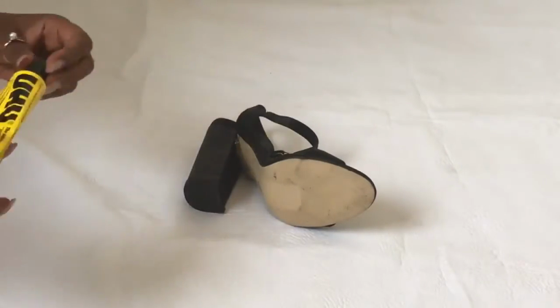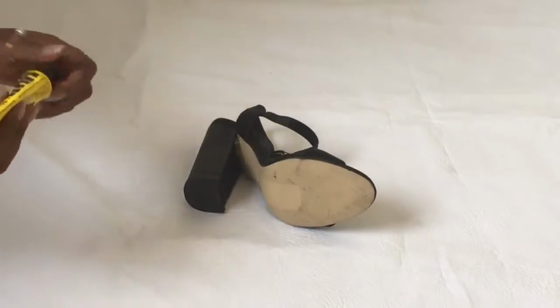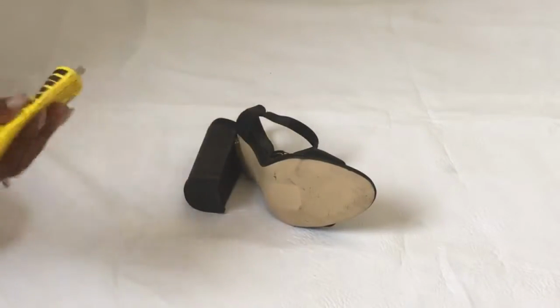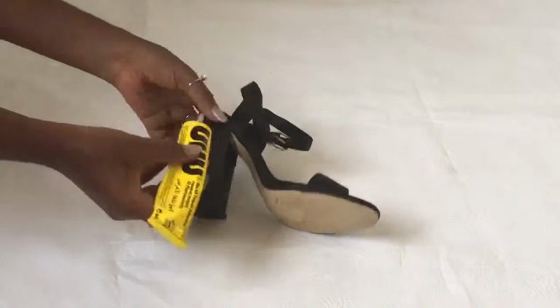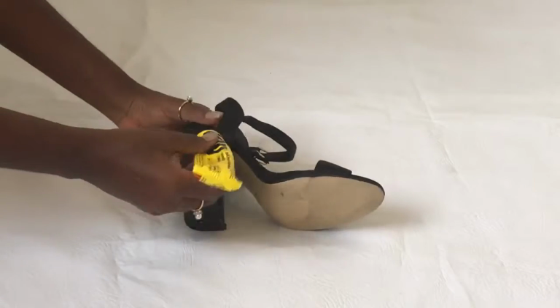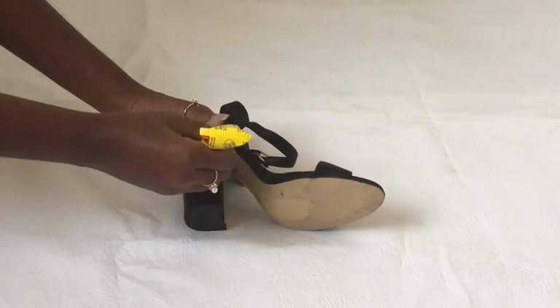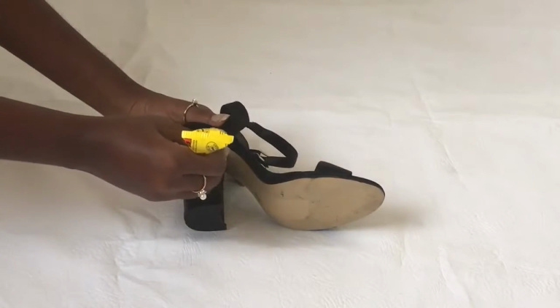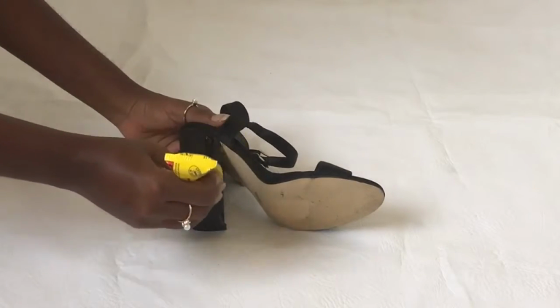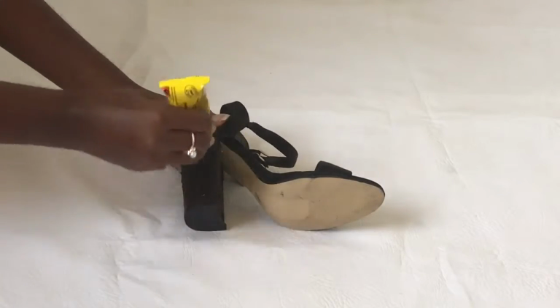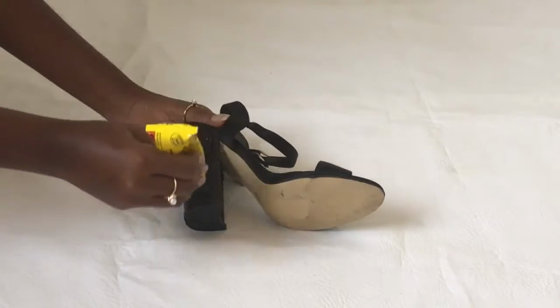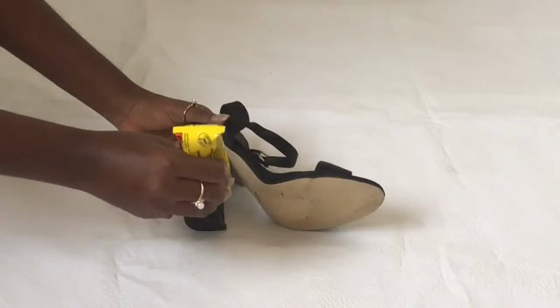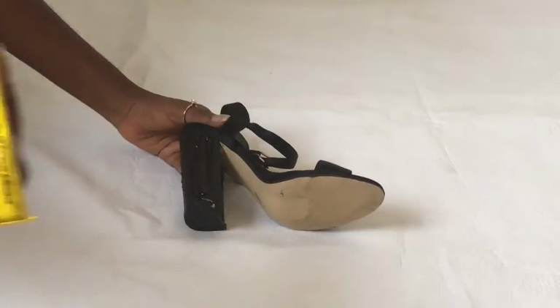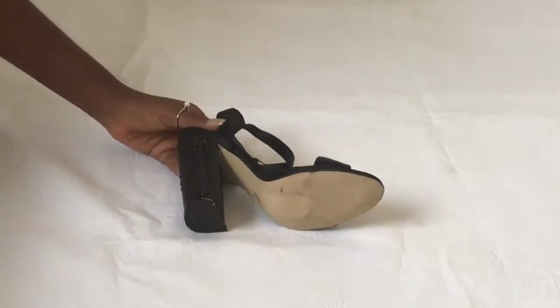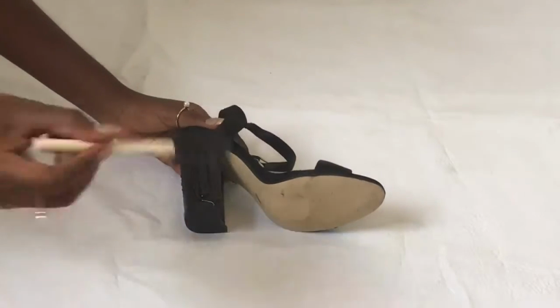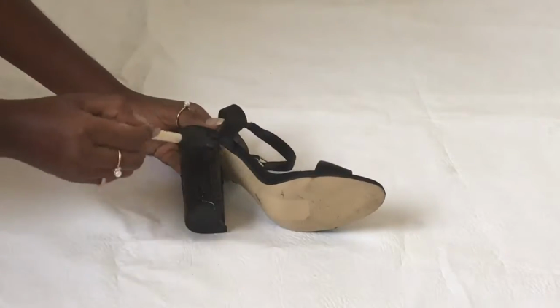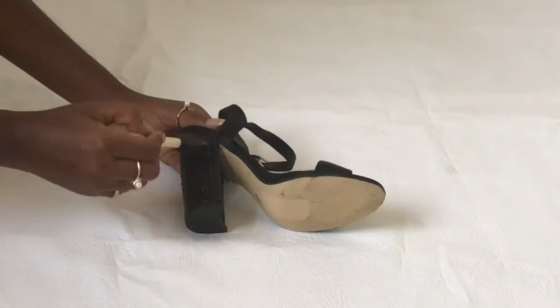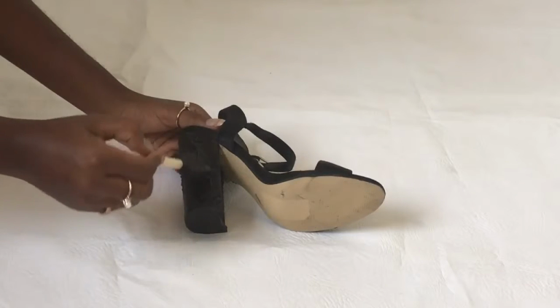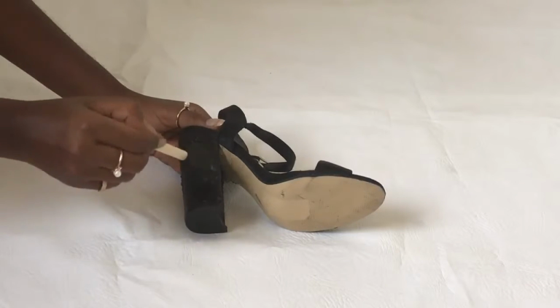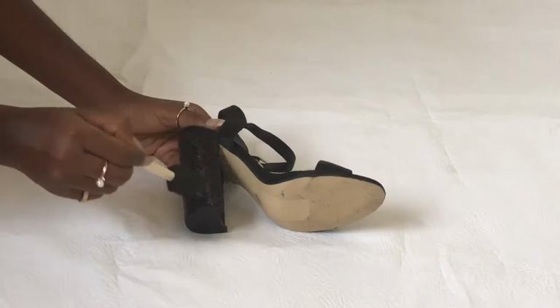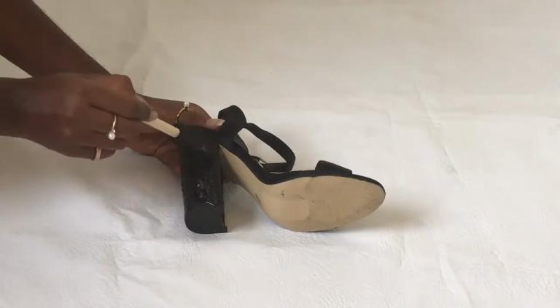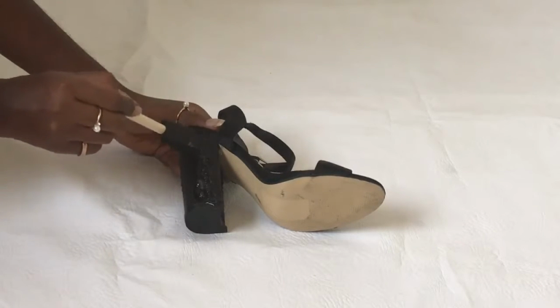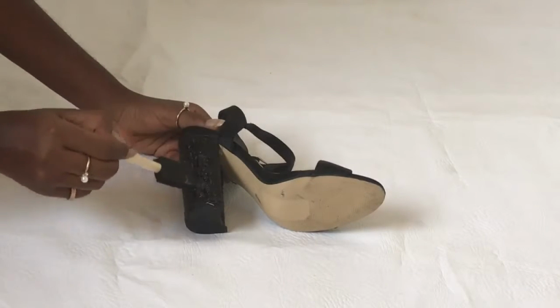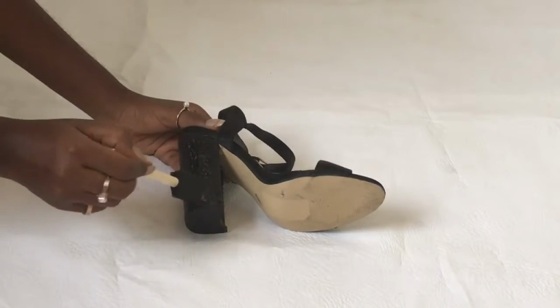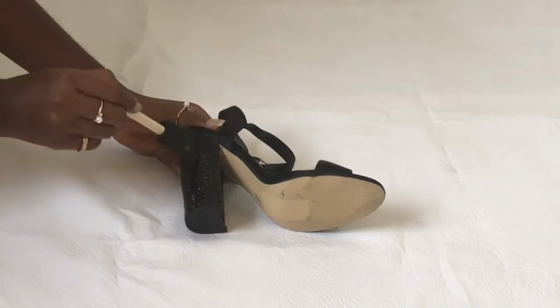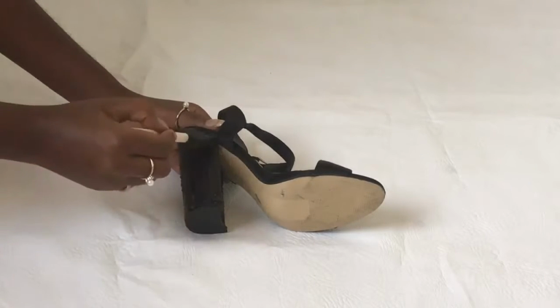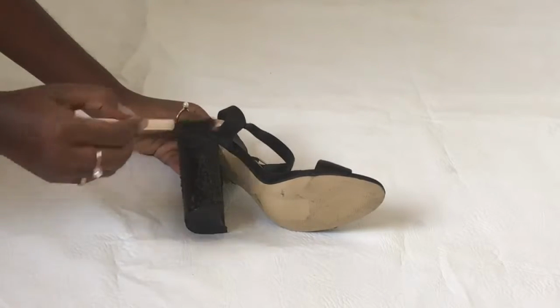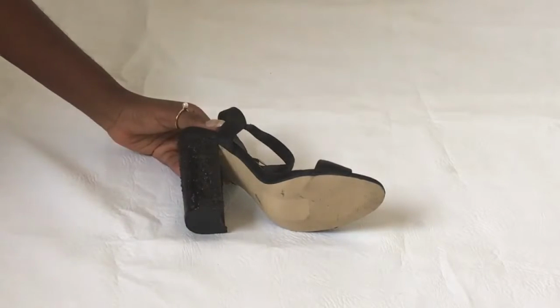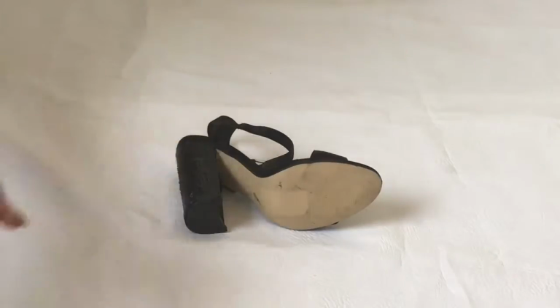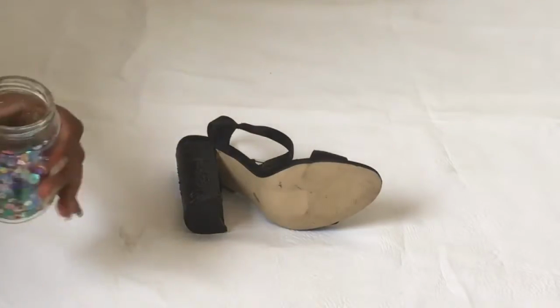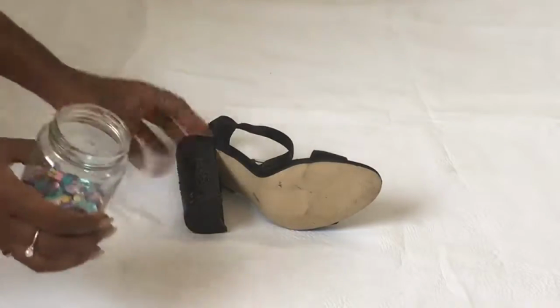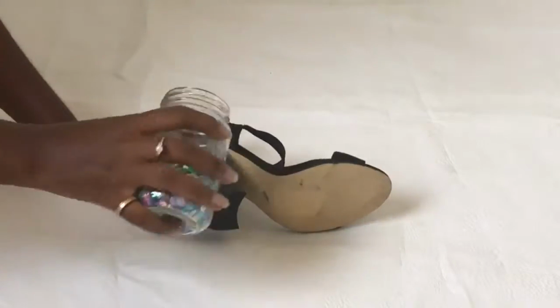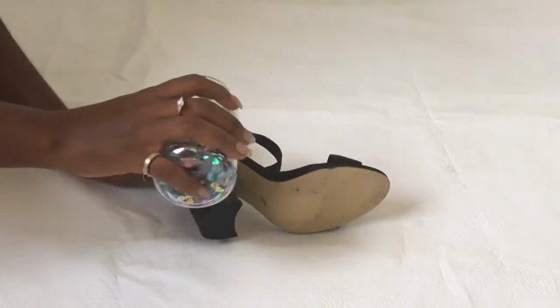So you just take your shoes and then put the glue on one side, use the foam applicator to spread the glue, and then you pour the sequins on it.